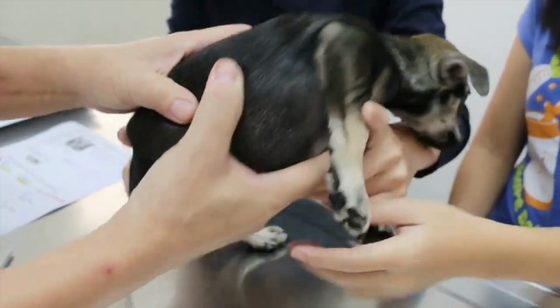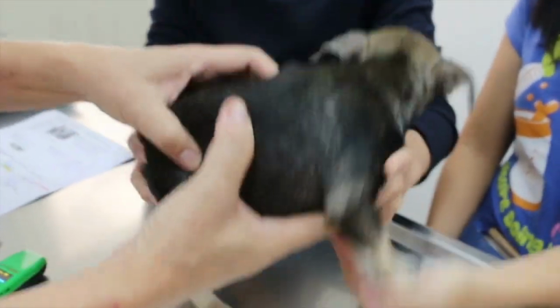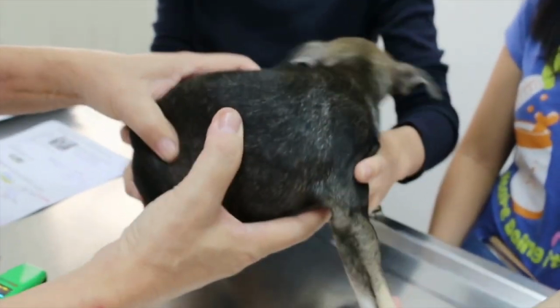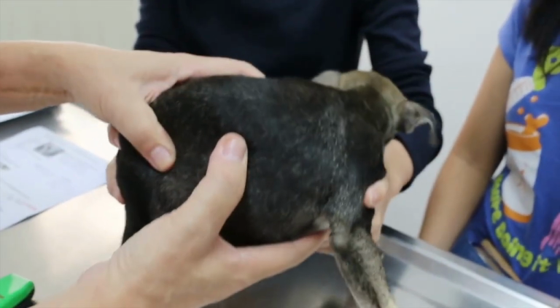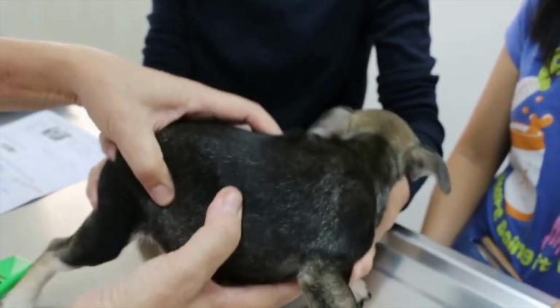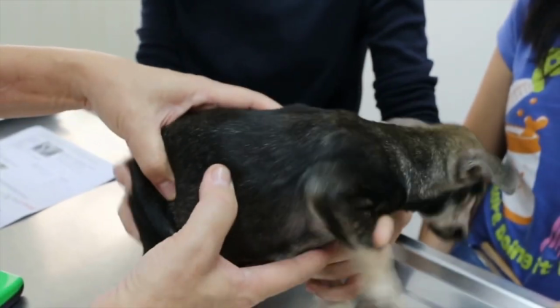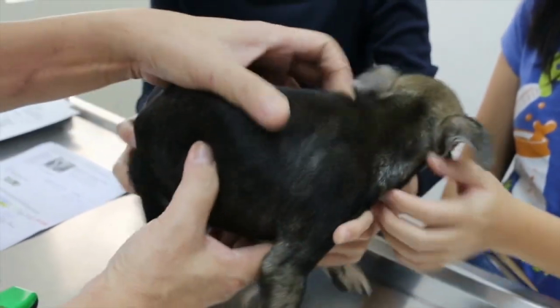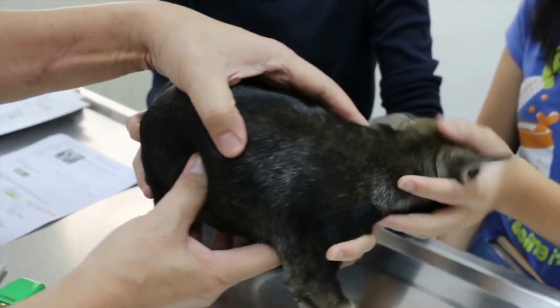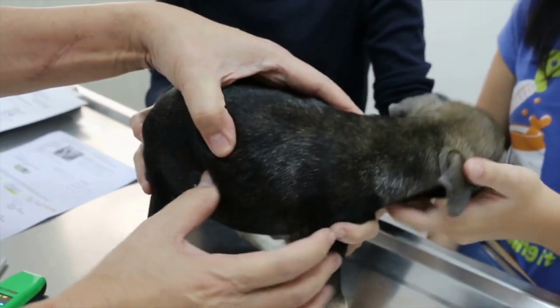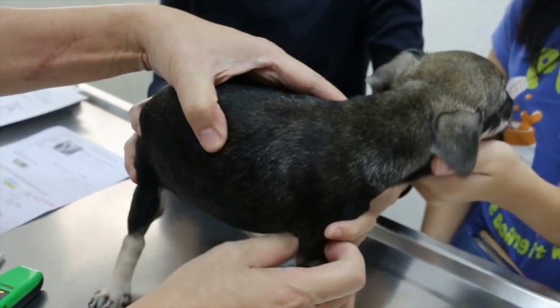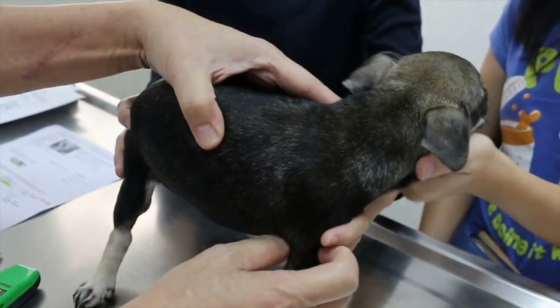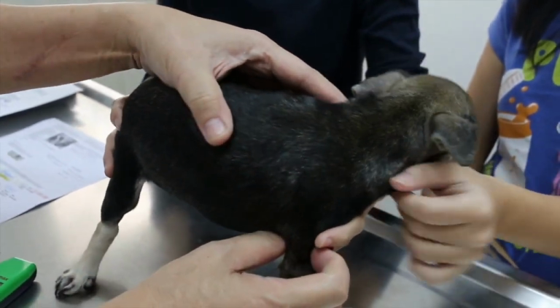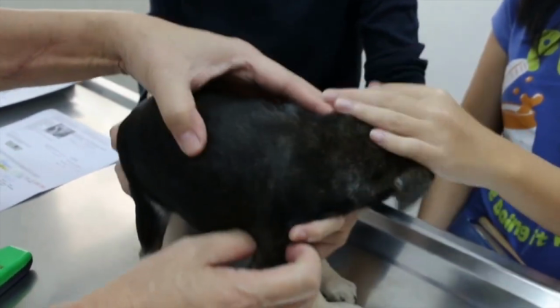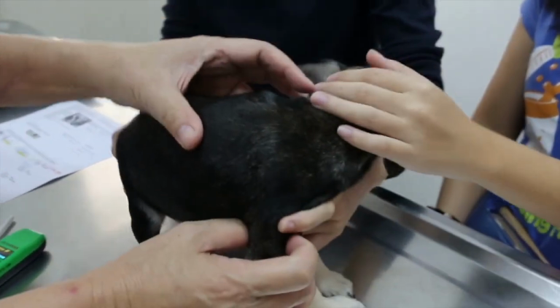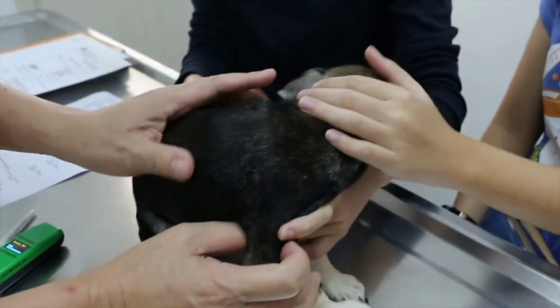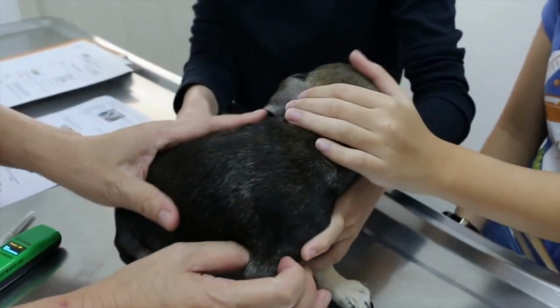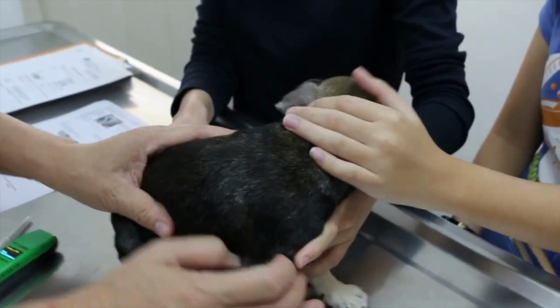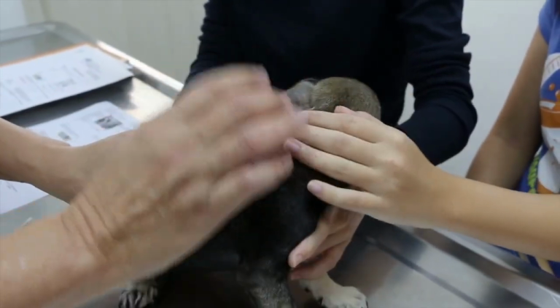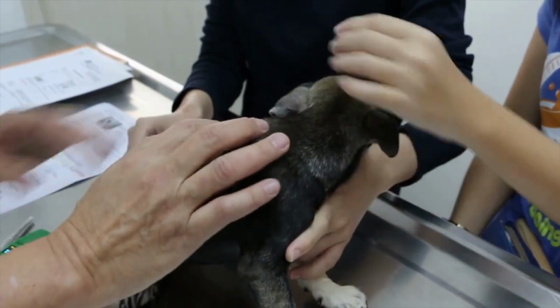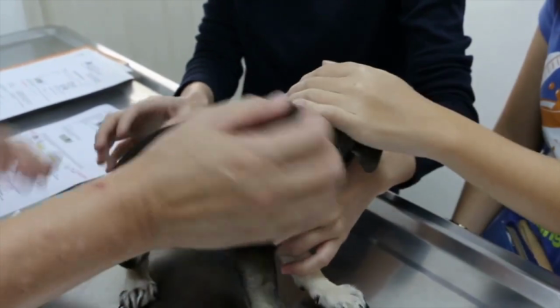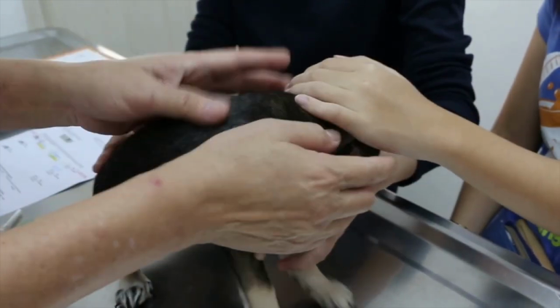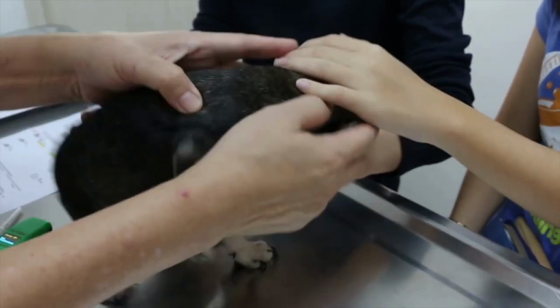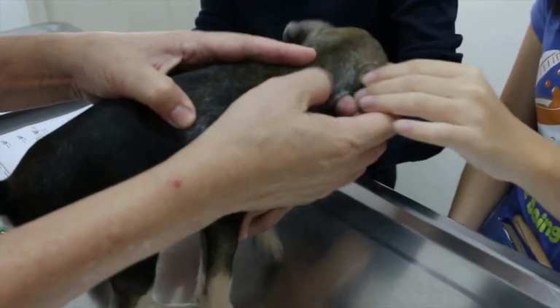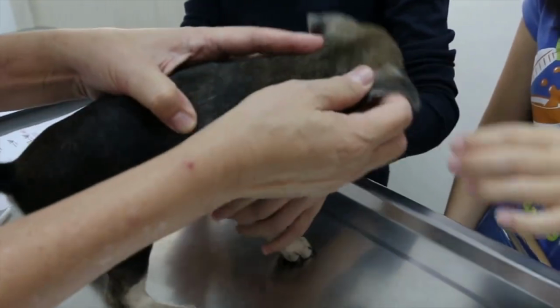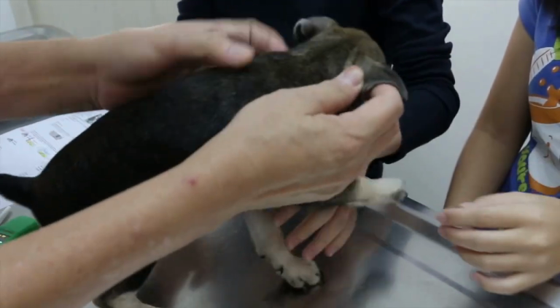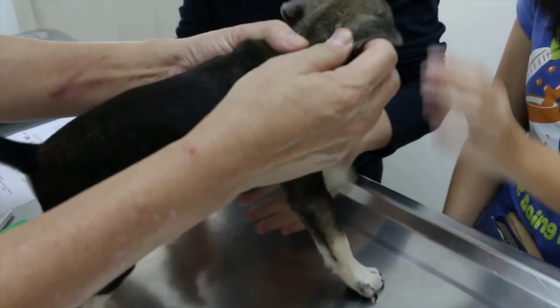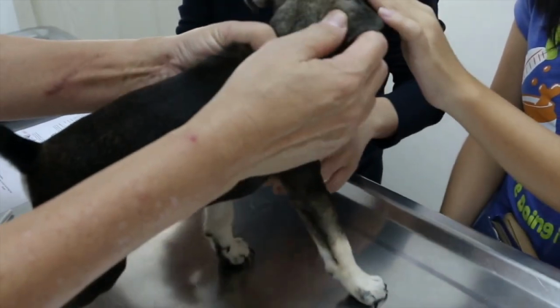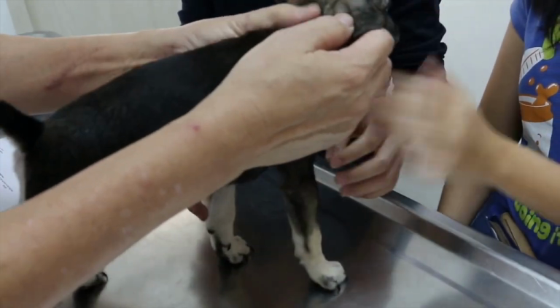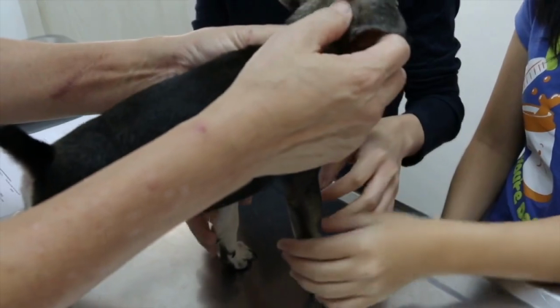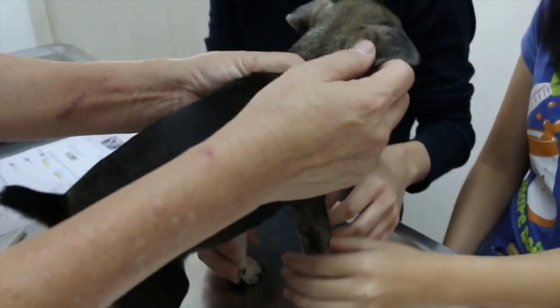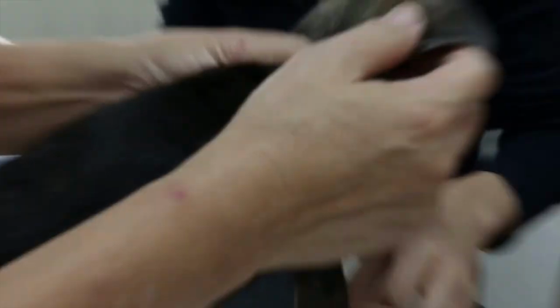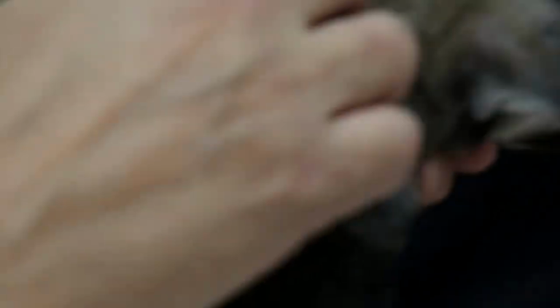Microchipping your pet ensures the best chance they get returned to you should they ever go missing. Although collars and tags are great, they can often get caught or removed, whereas microchipping is a safe, permanent and effective way of identifying your pet.